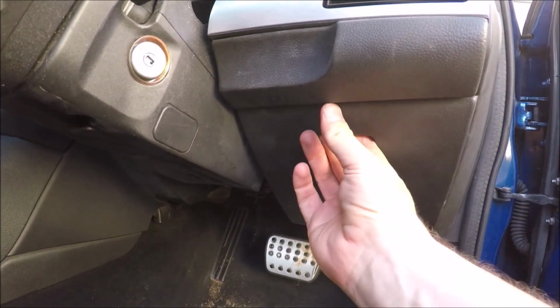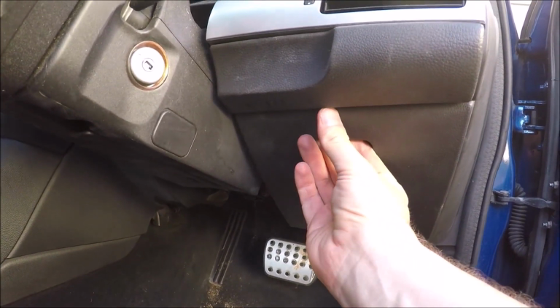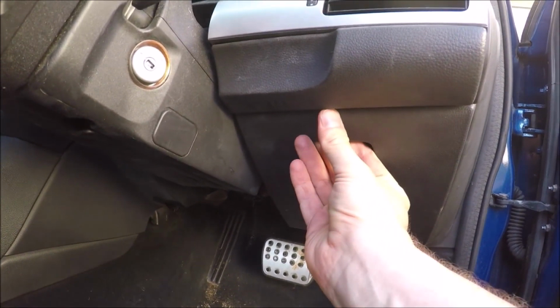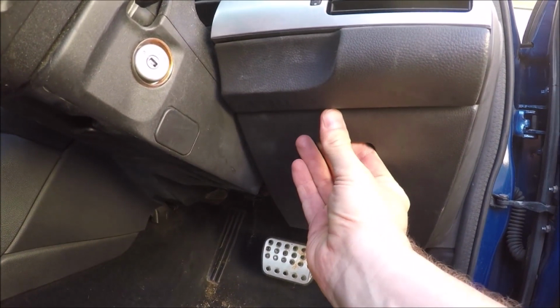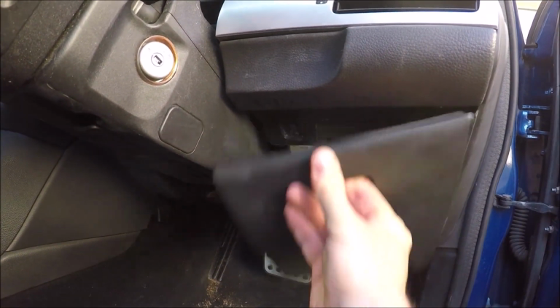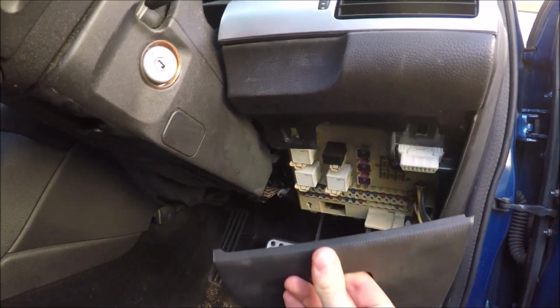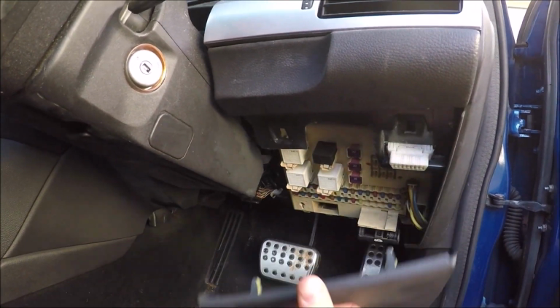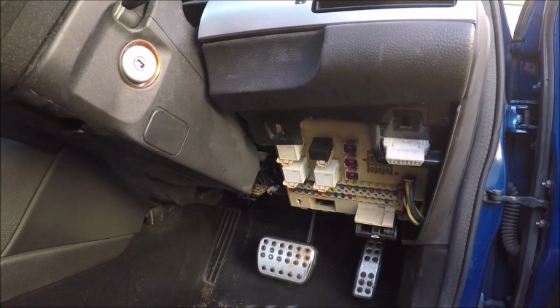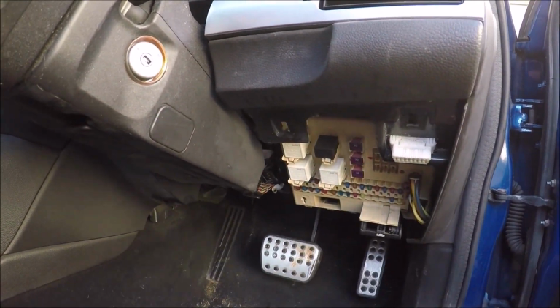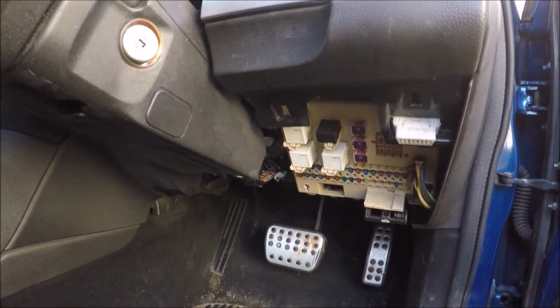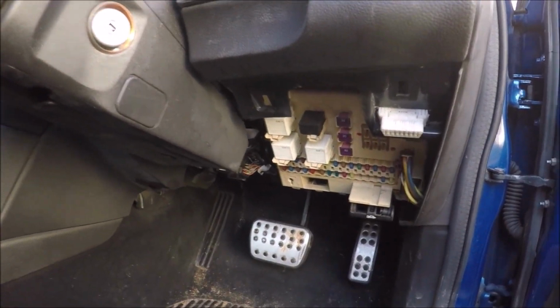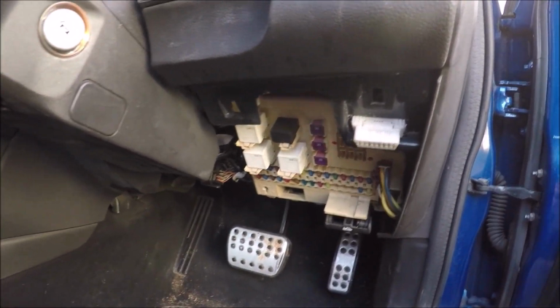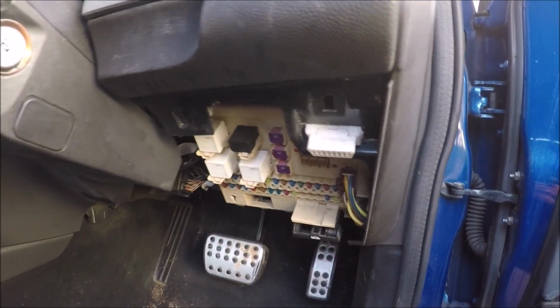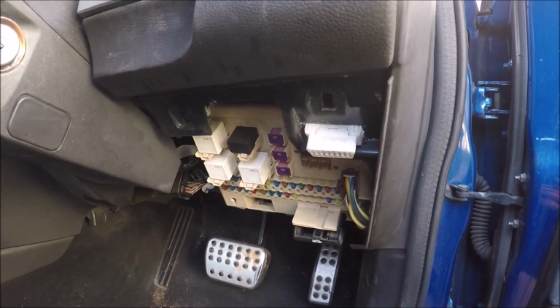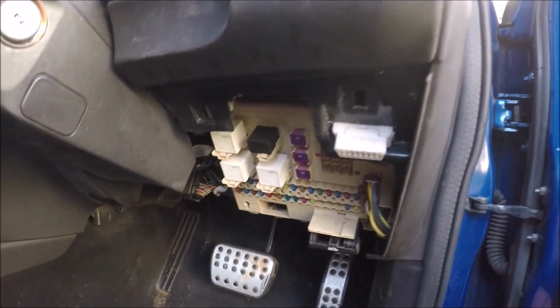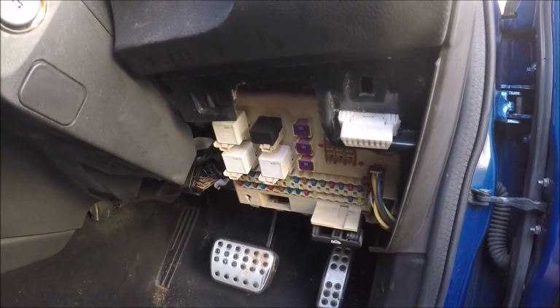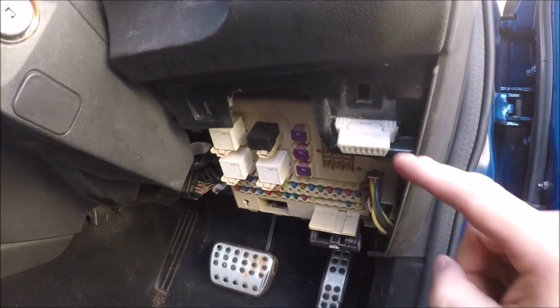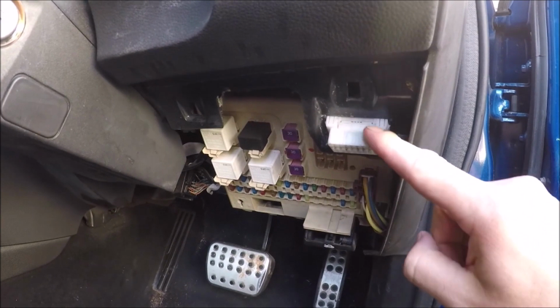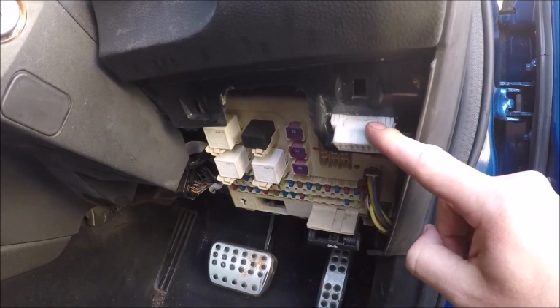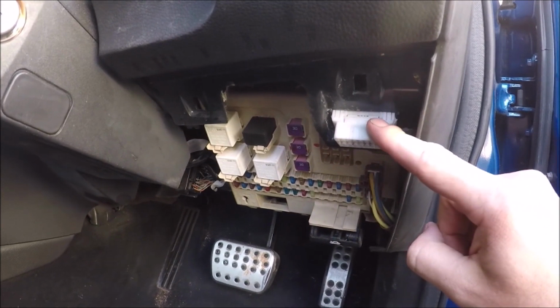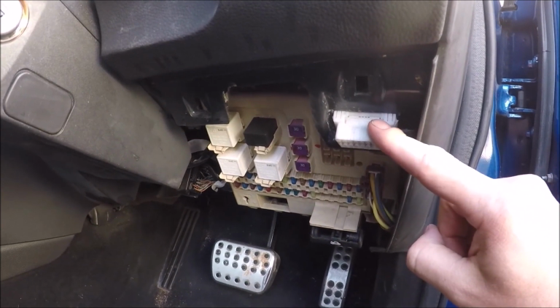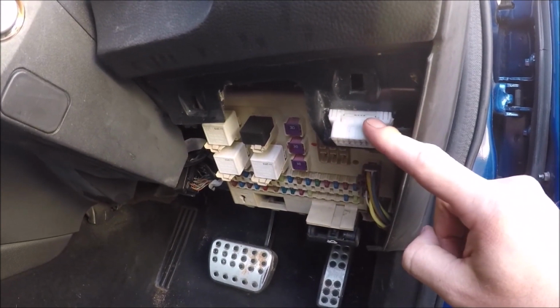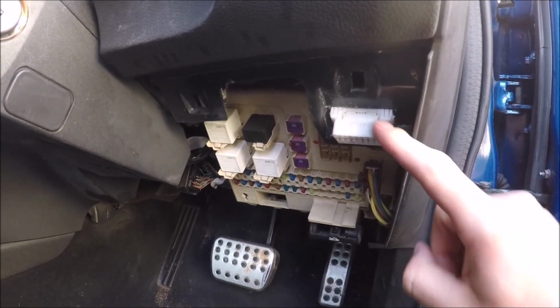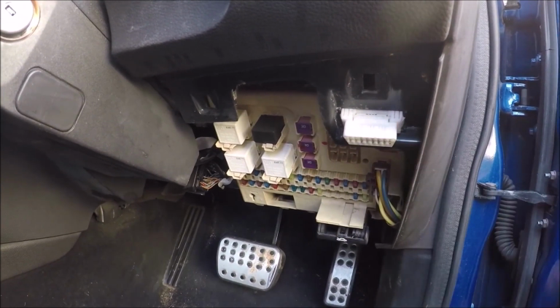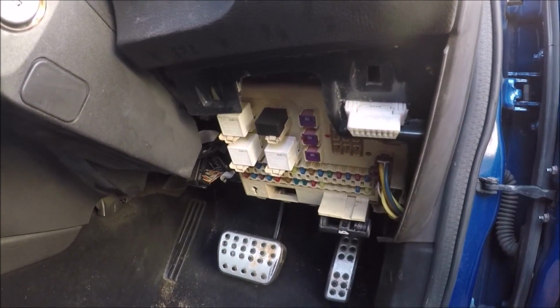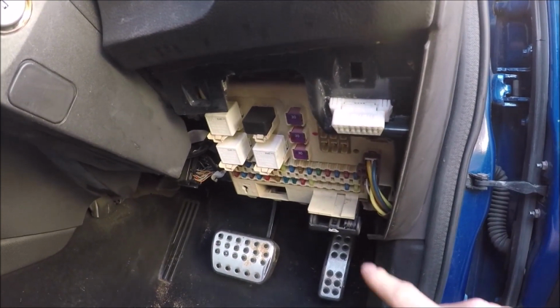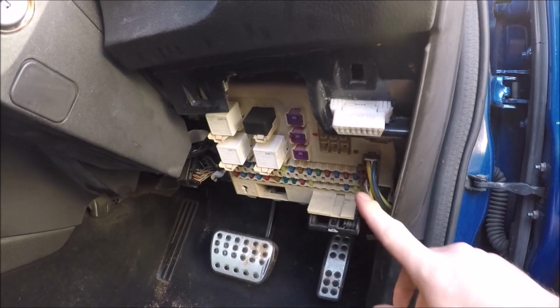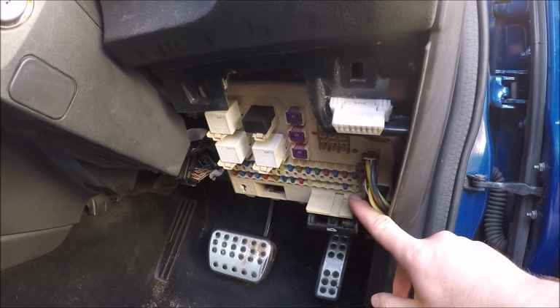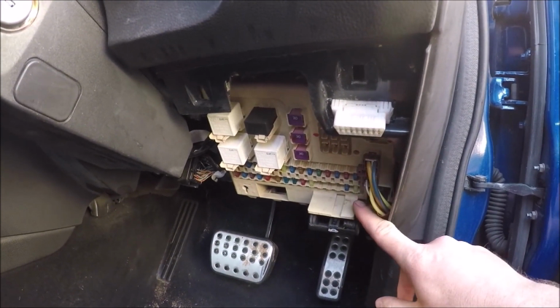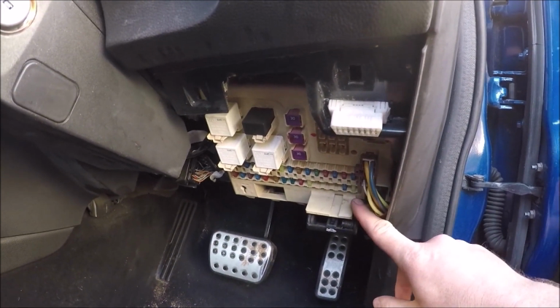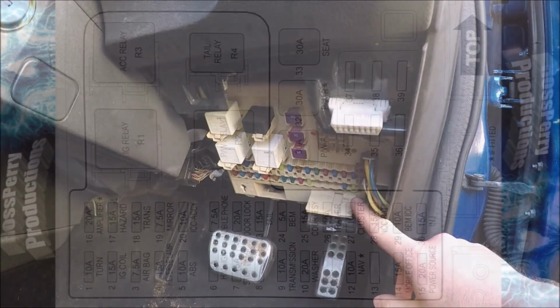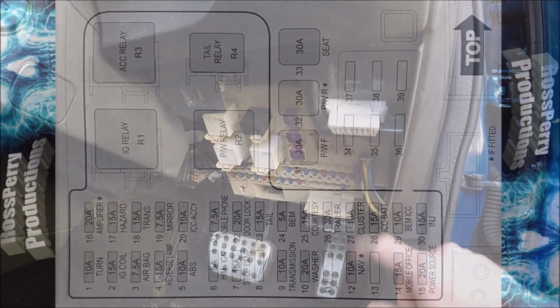Two fingers in the indent, pull down. This exposes your OBD2 port and your cabin fuse box.